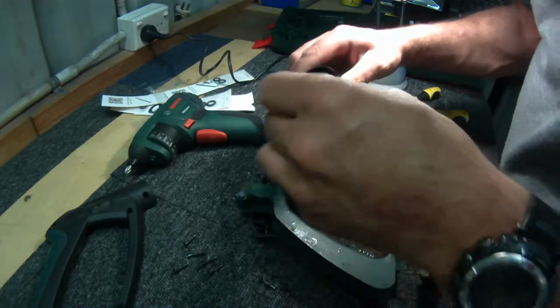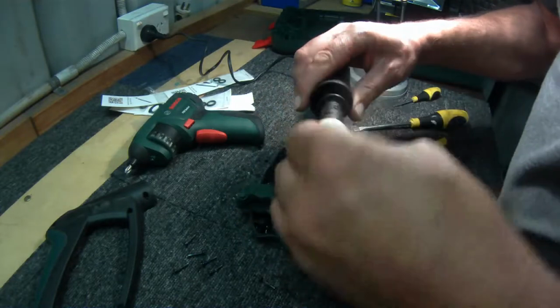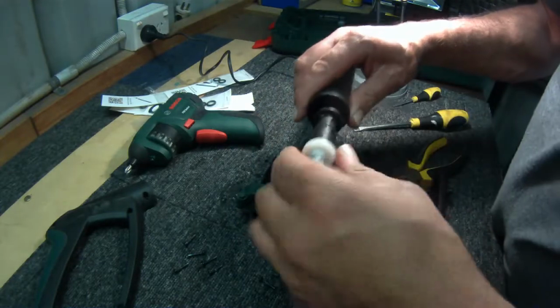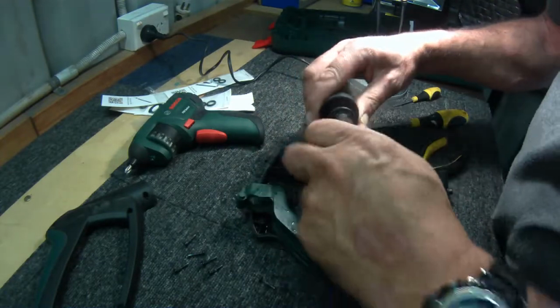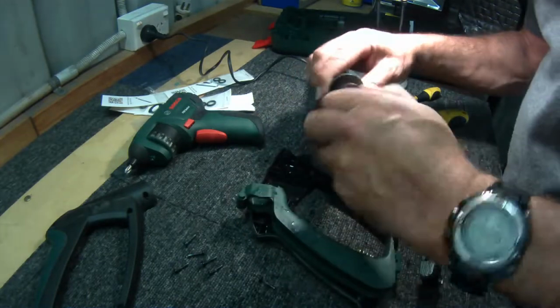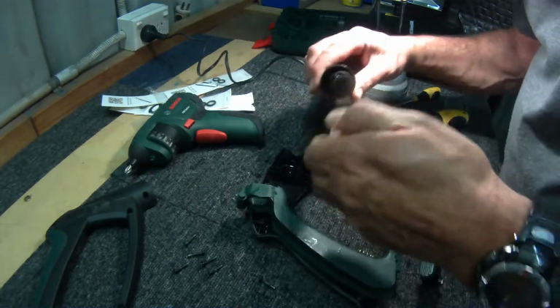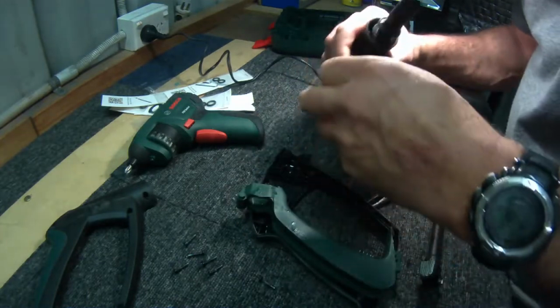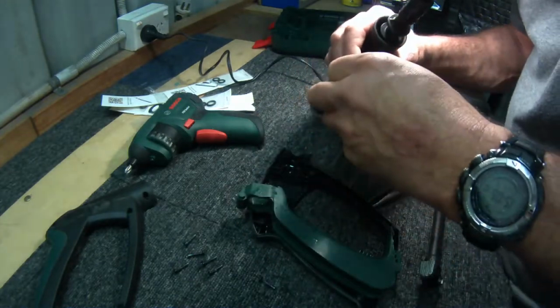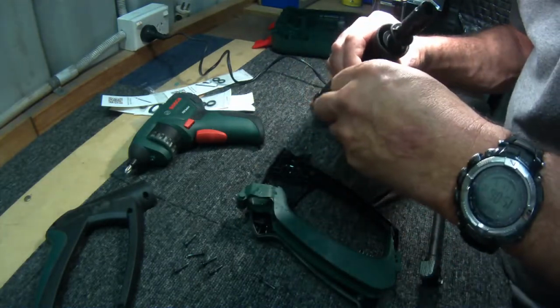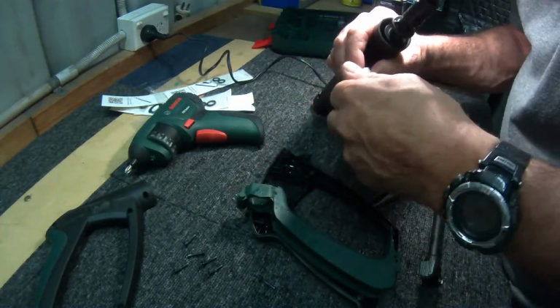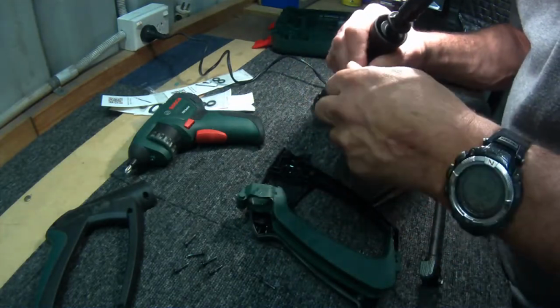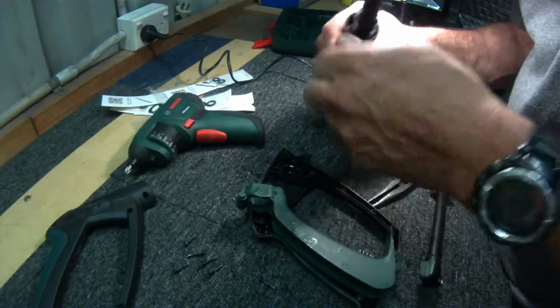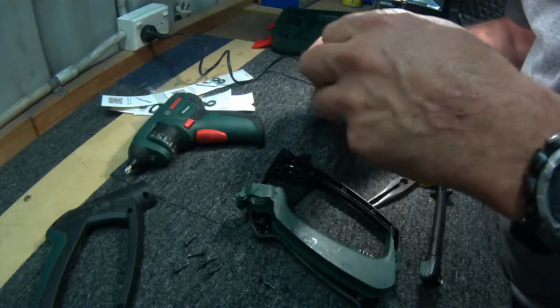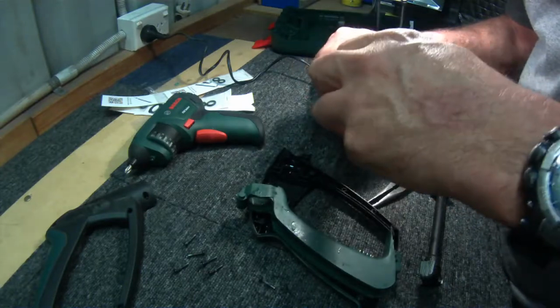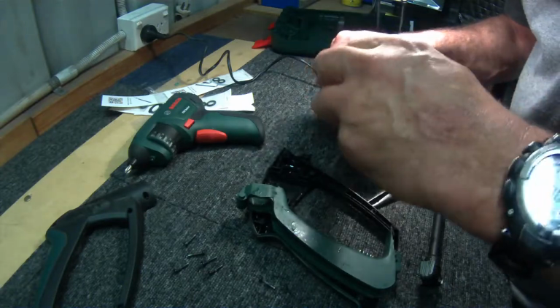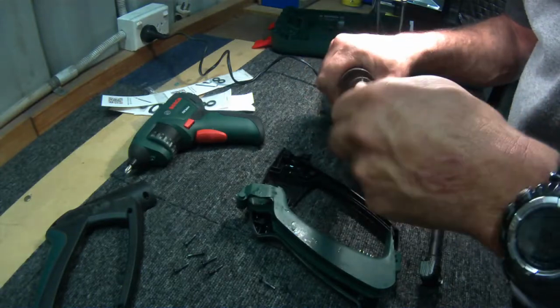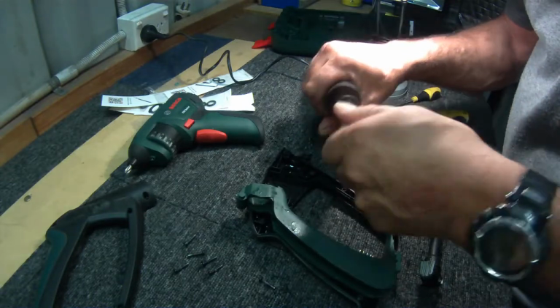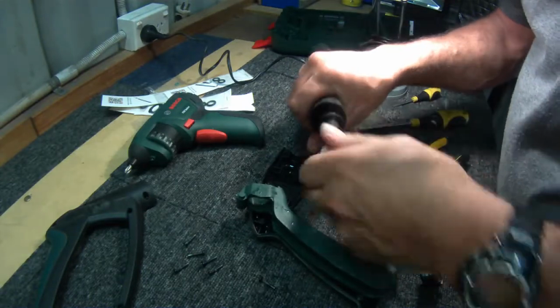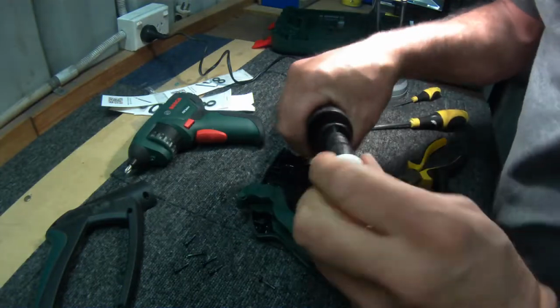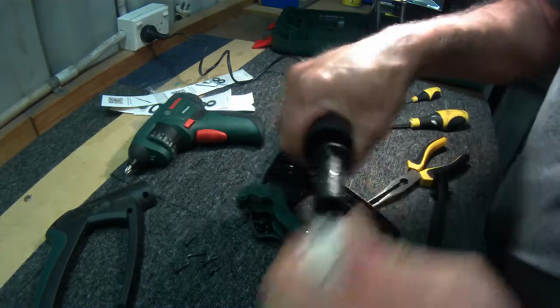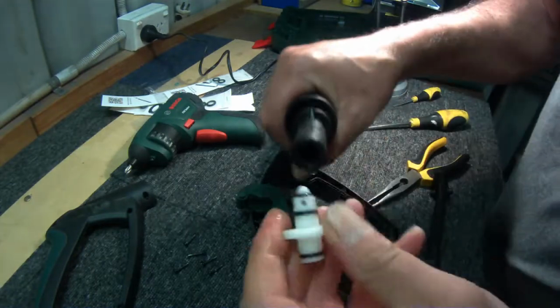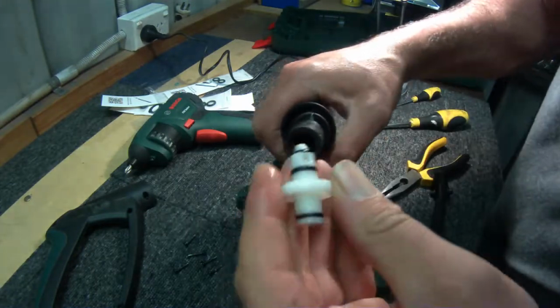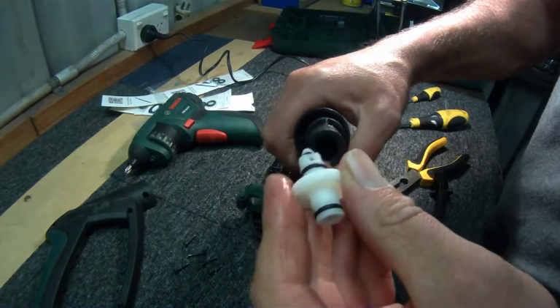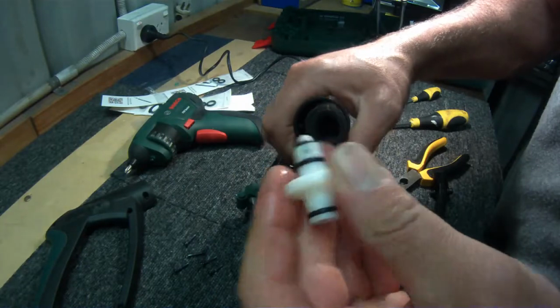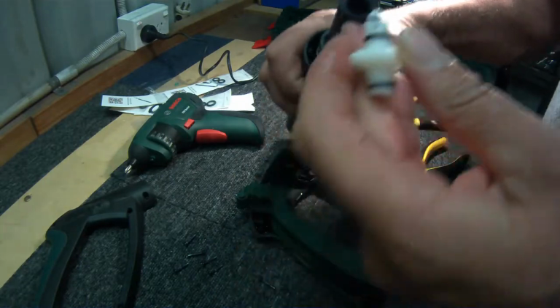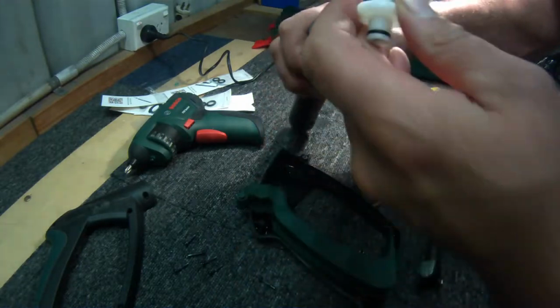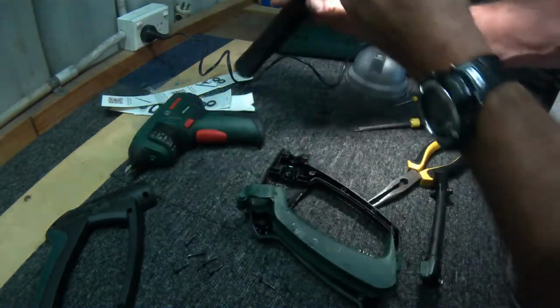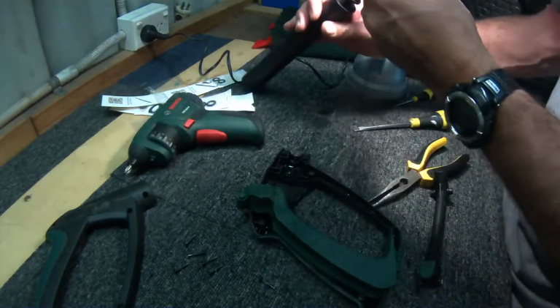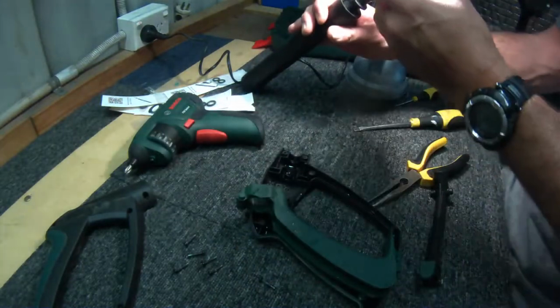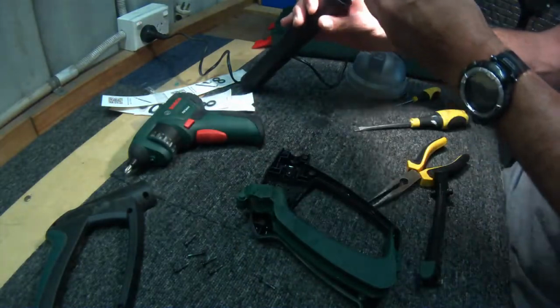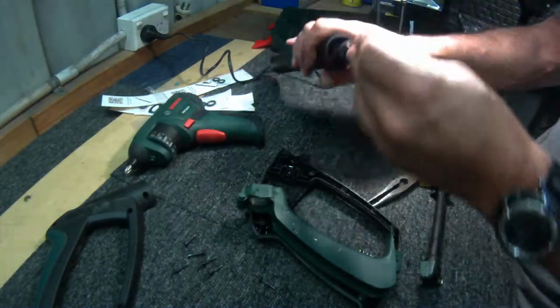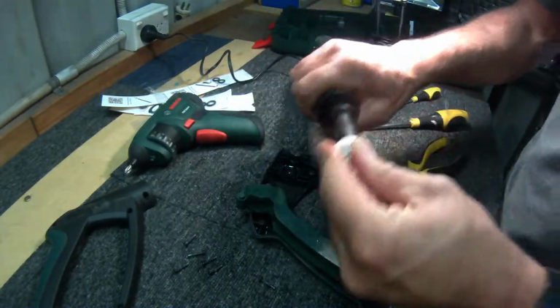So let's take these out and put some more O-rings in here. Looks pretty good - seal looks pretty good, and that's looking pretty good.